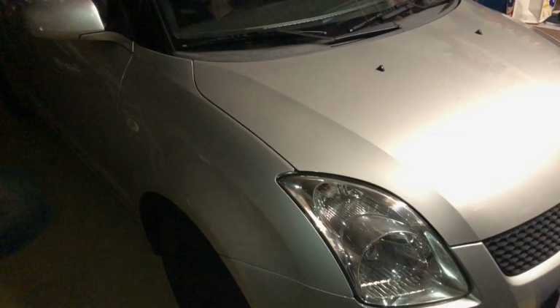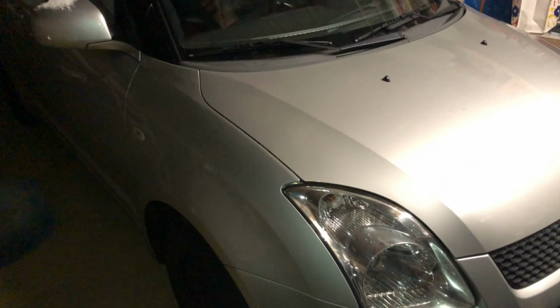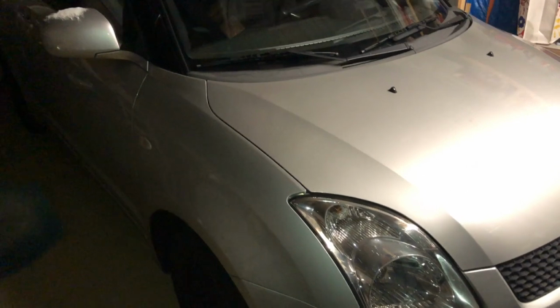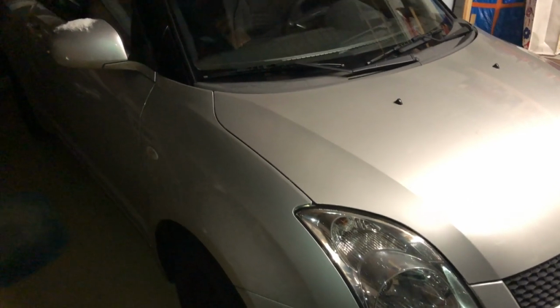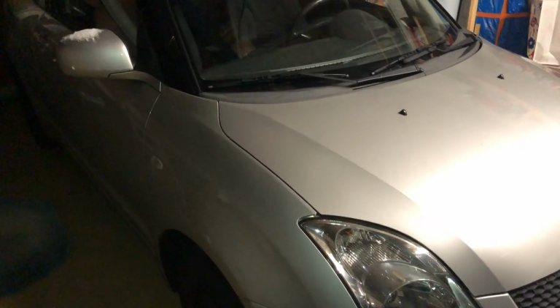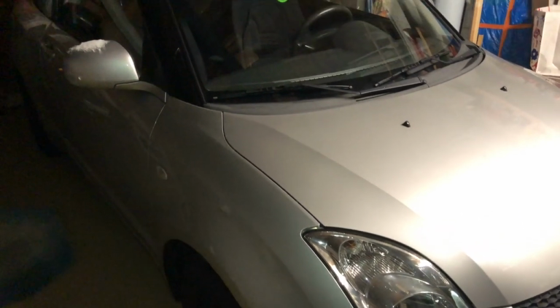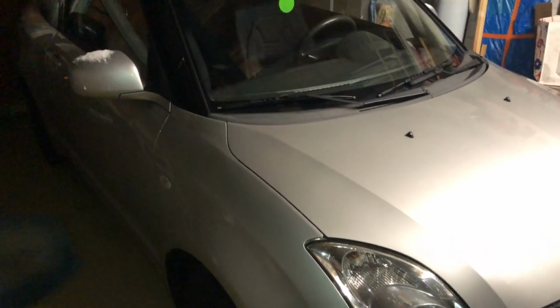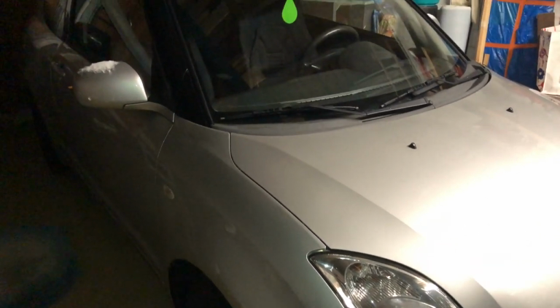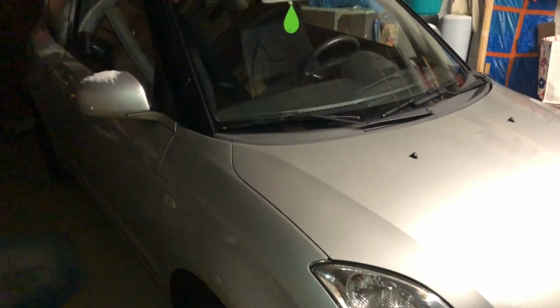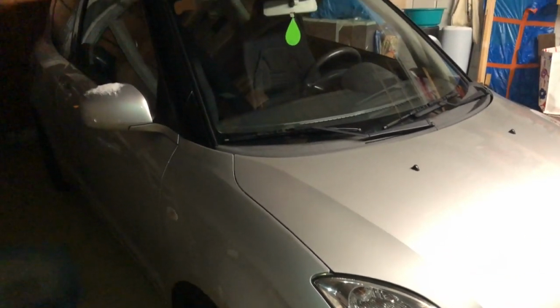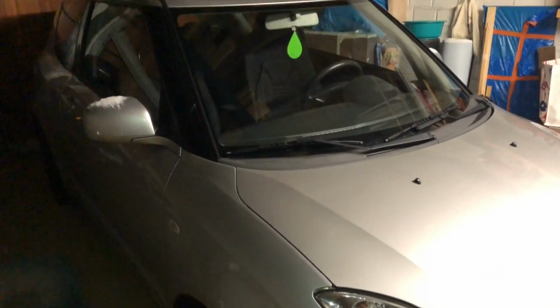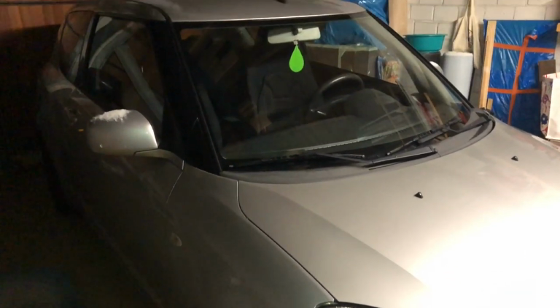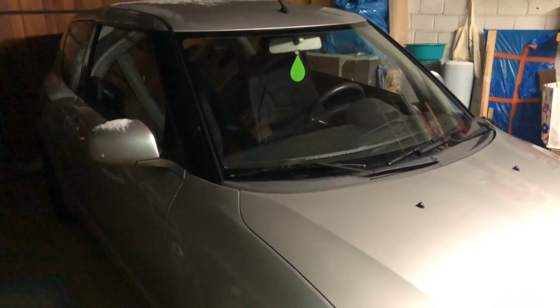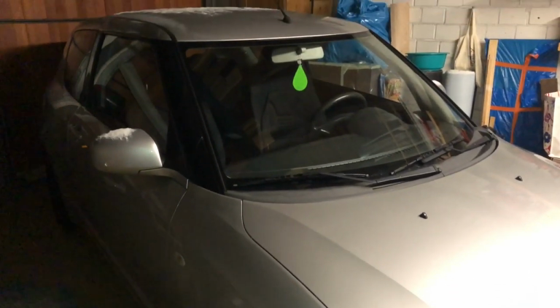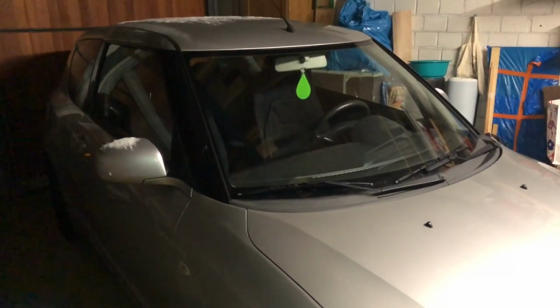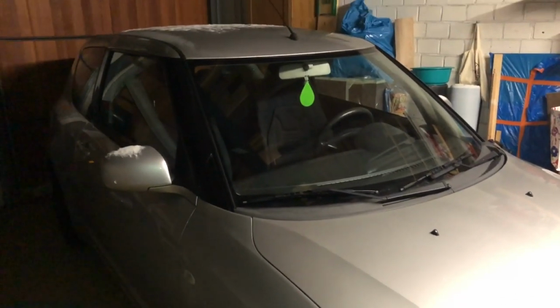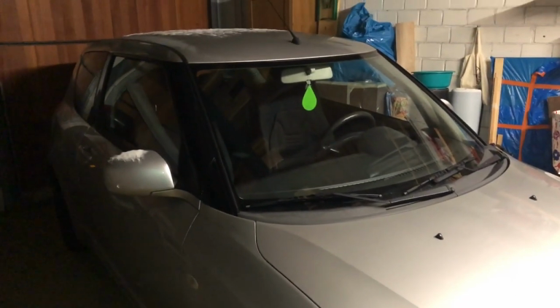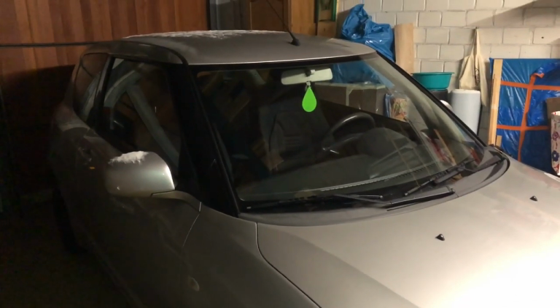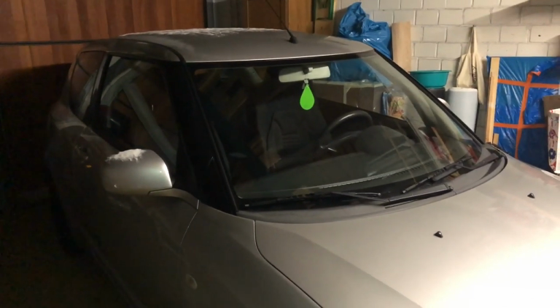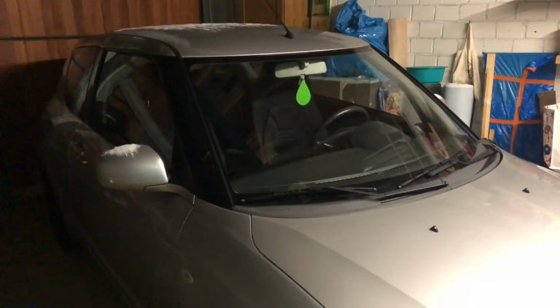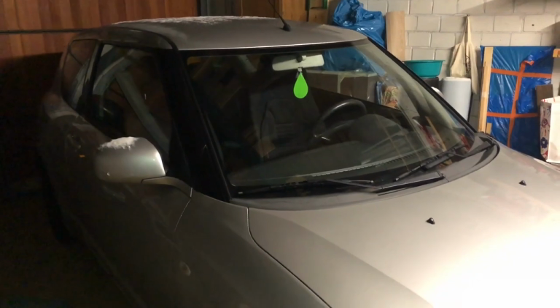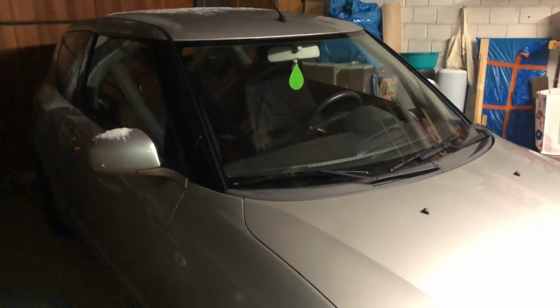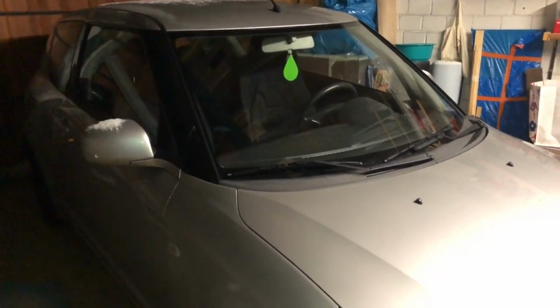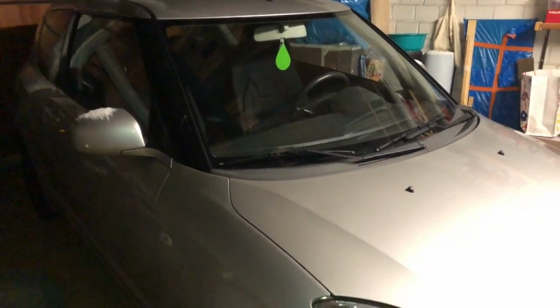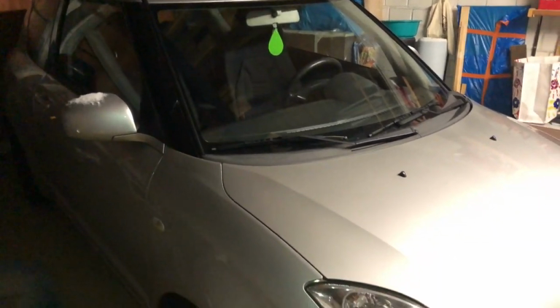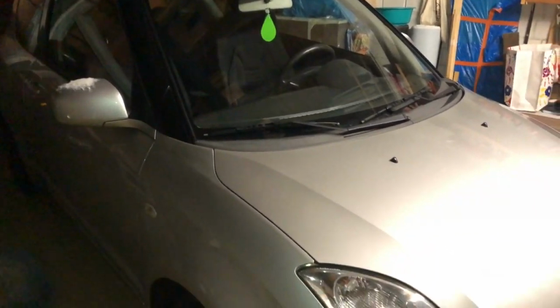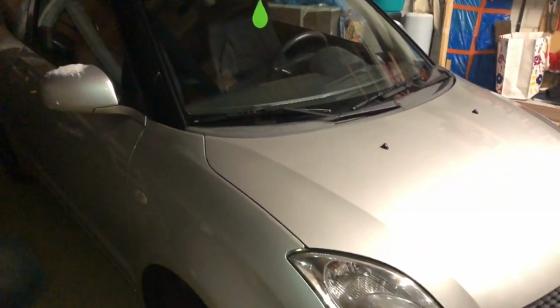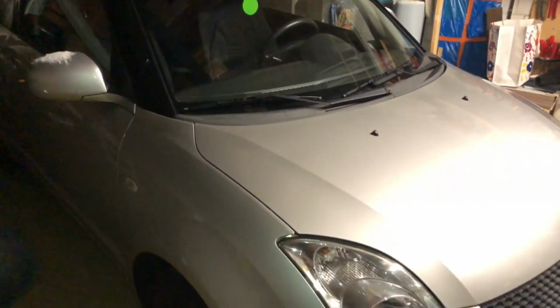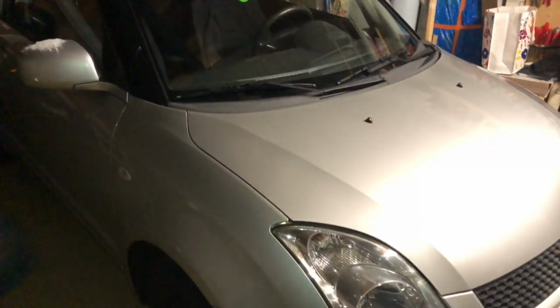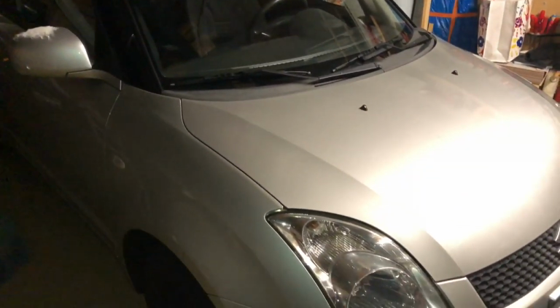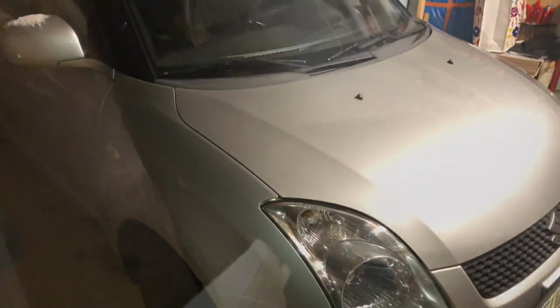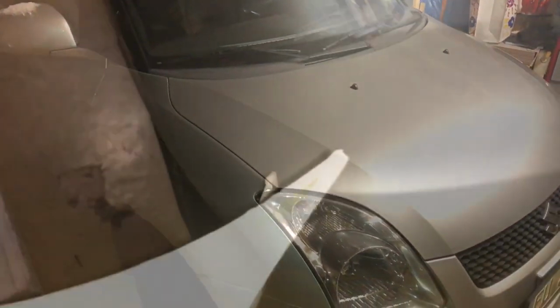Hello. Today I'm going to show you how to replace a wishbone, or control arm, on a Suzuki Swift.